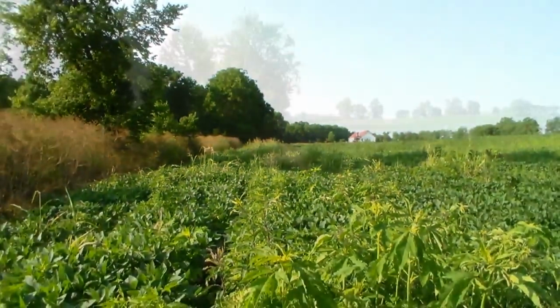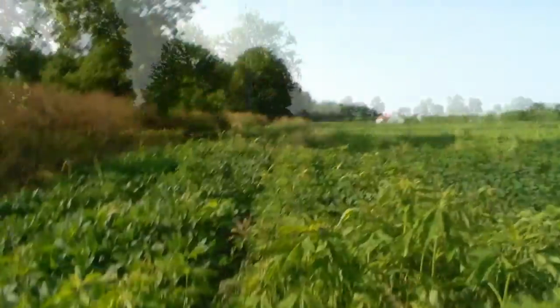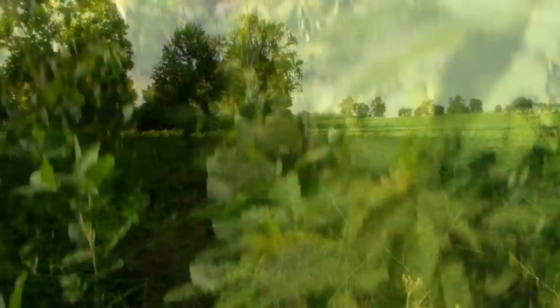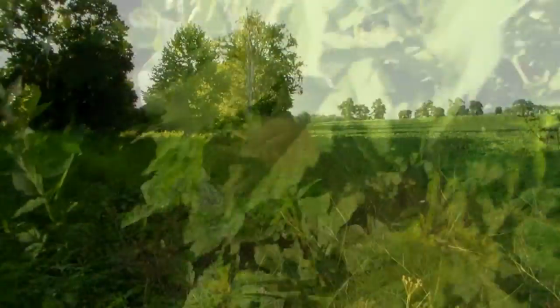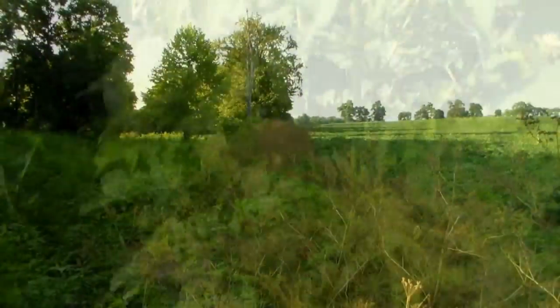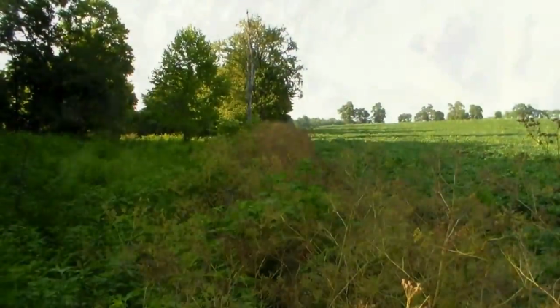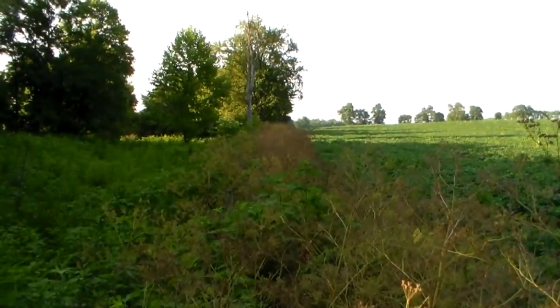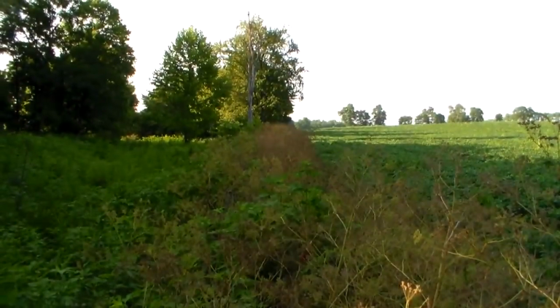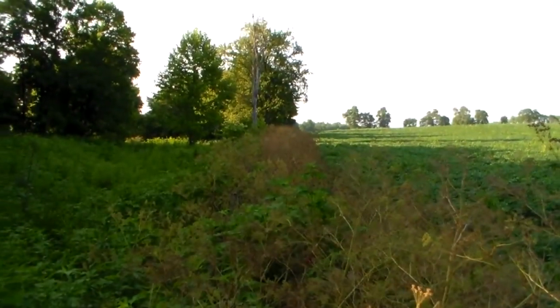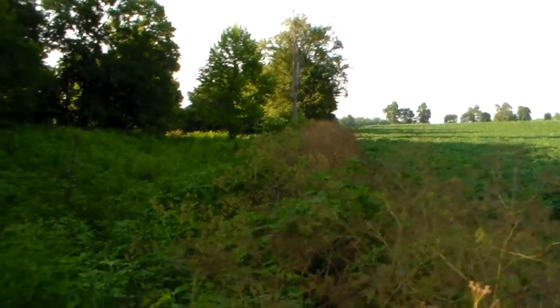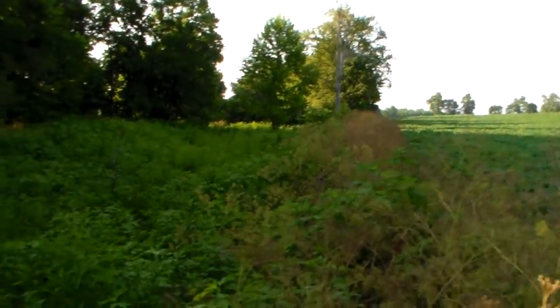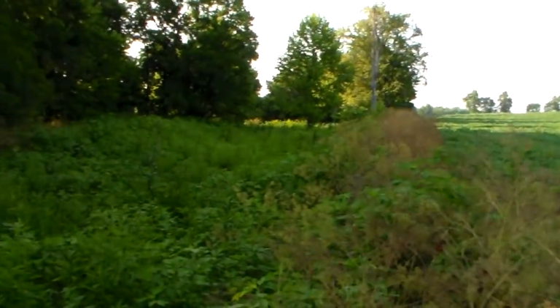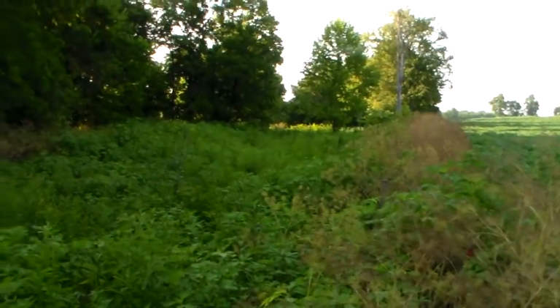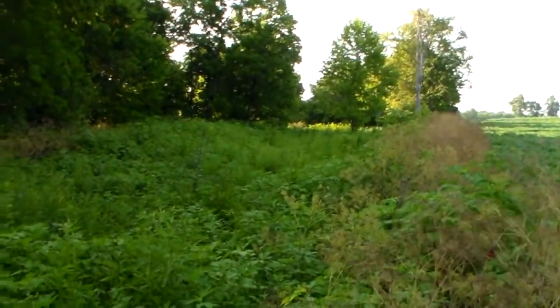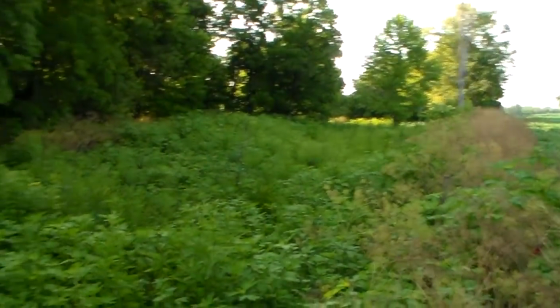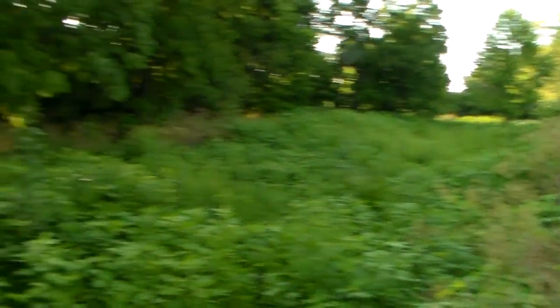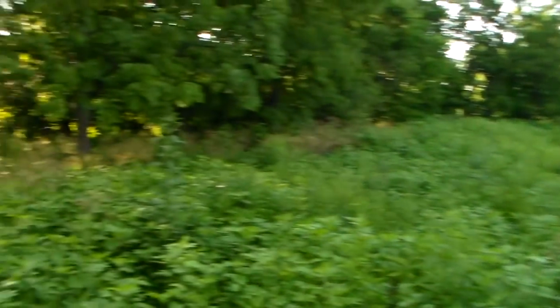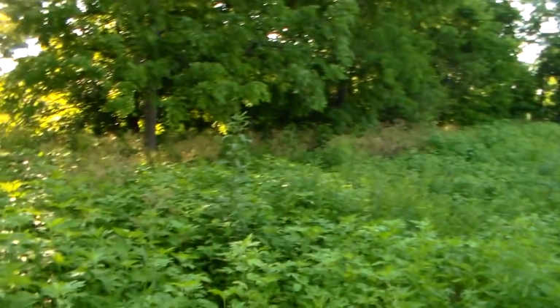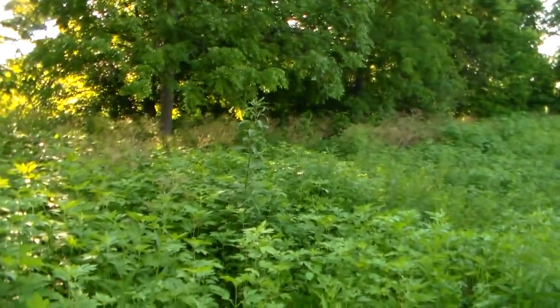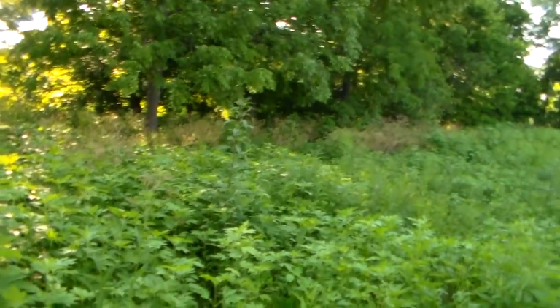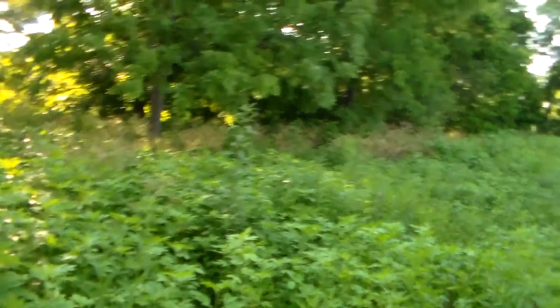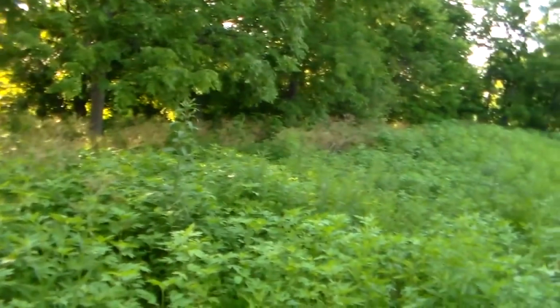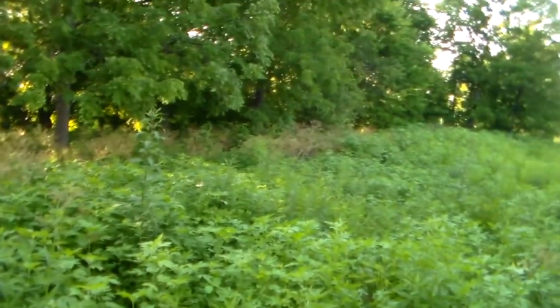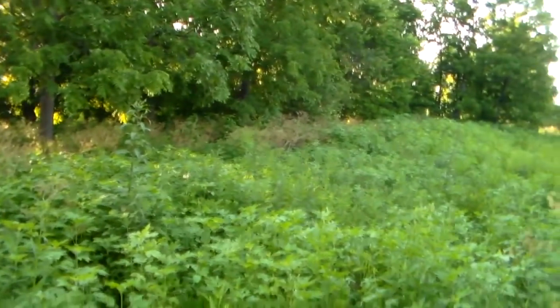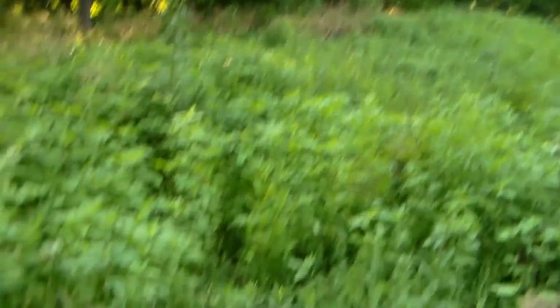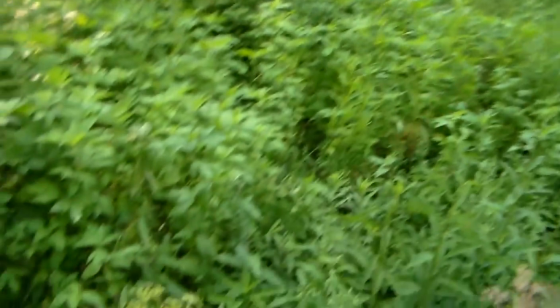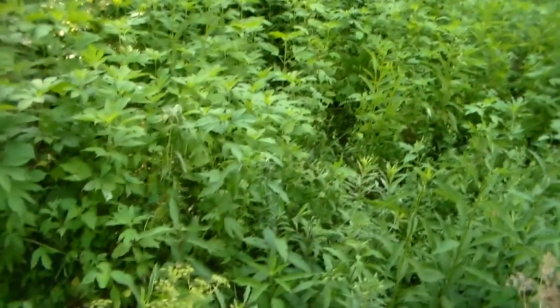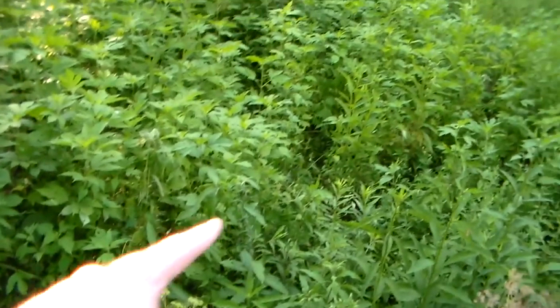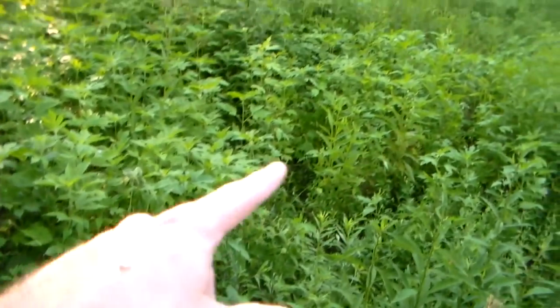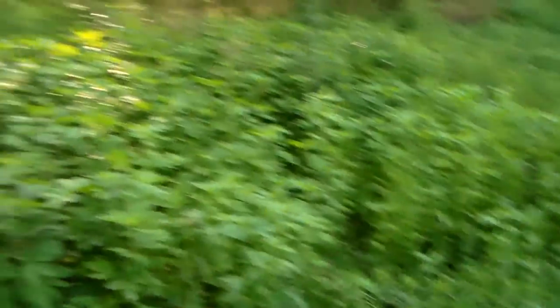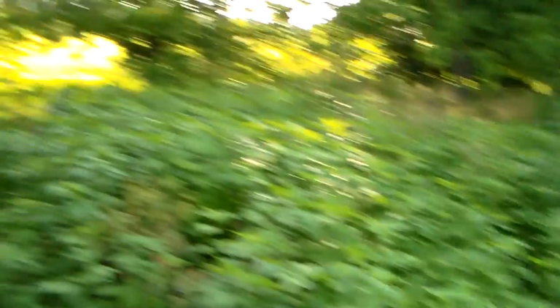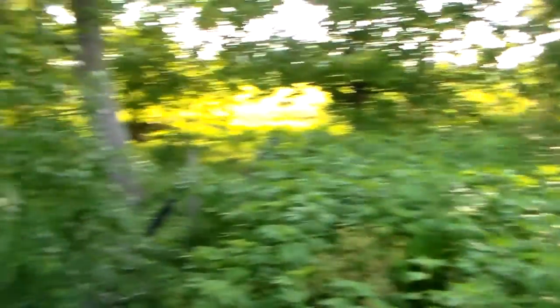Here's more of that farm in Lexington, showing you some of what the buffer looks like around the creek. It's a decent little trail through there.